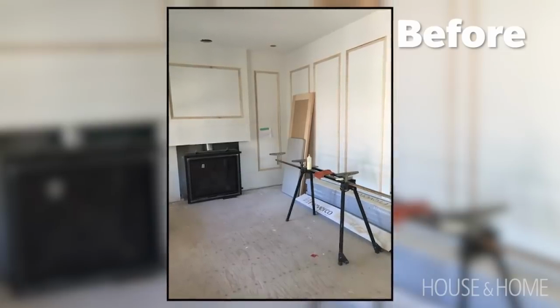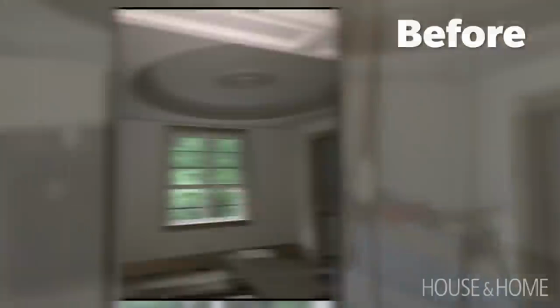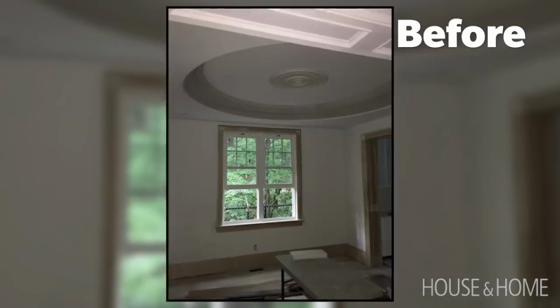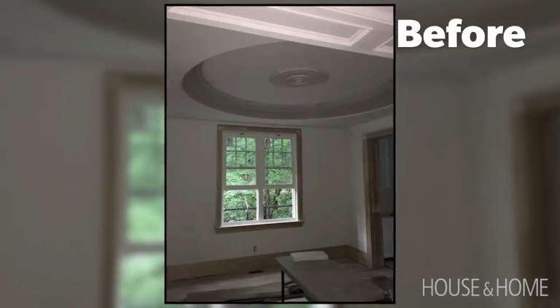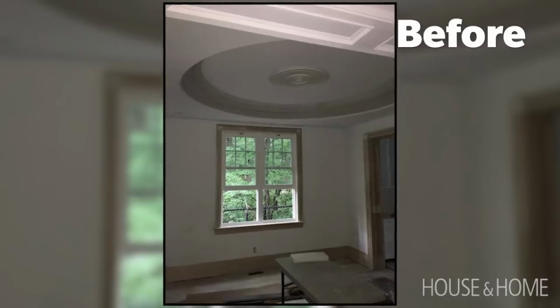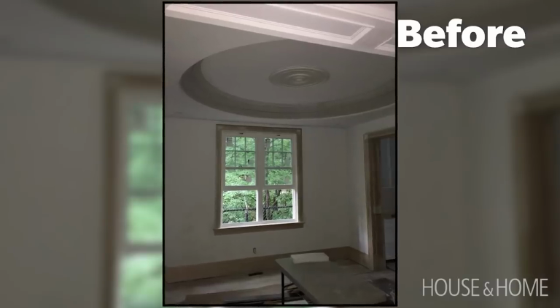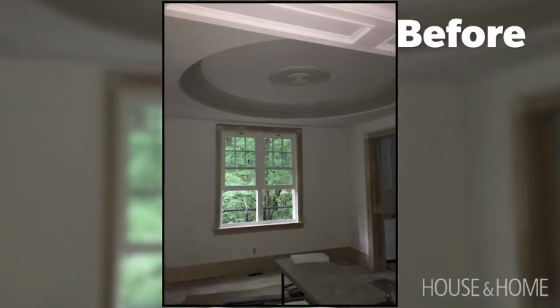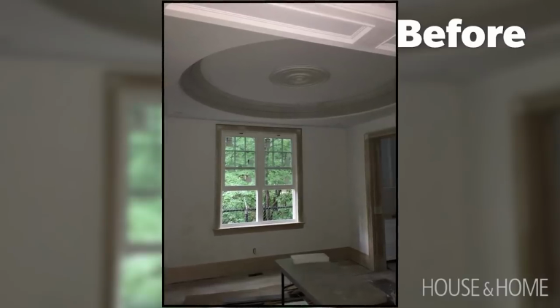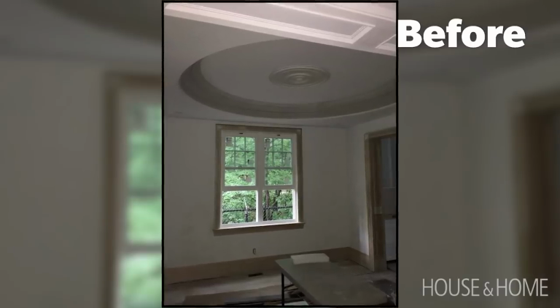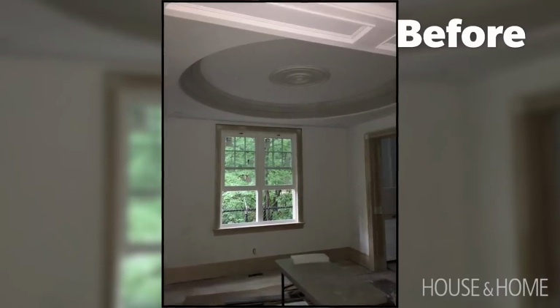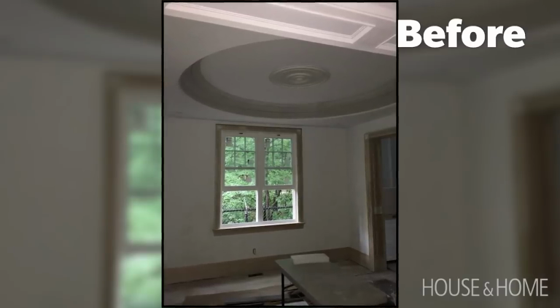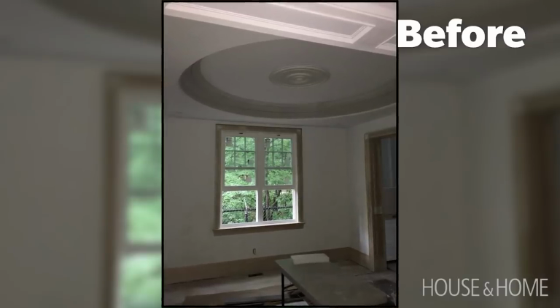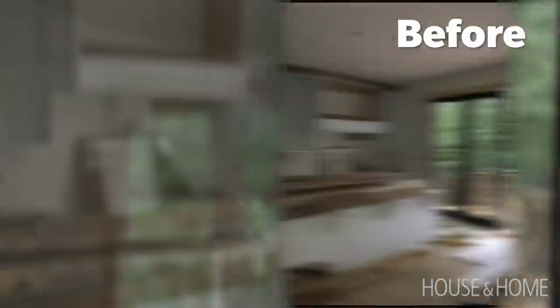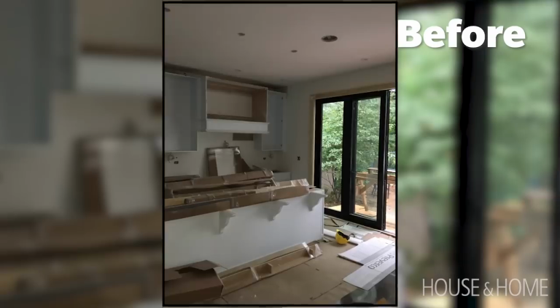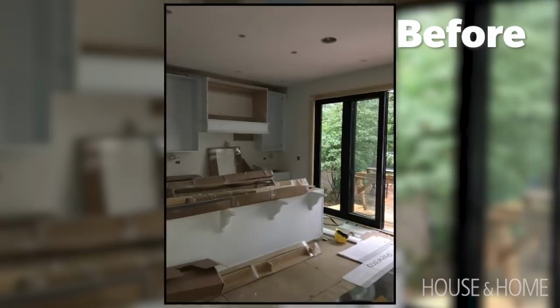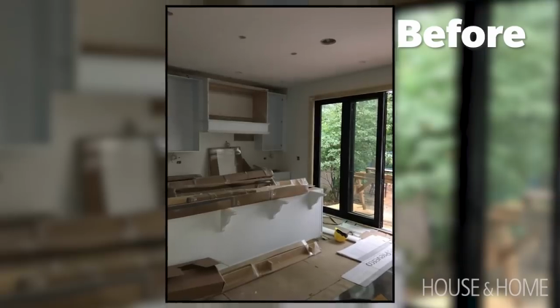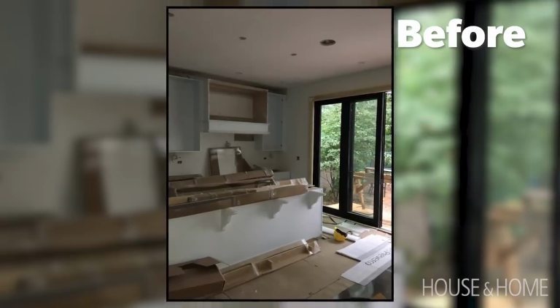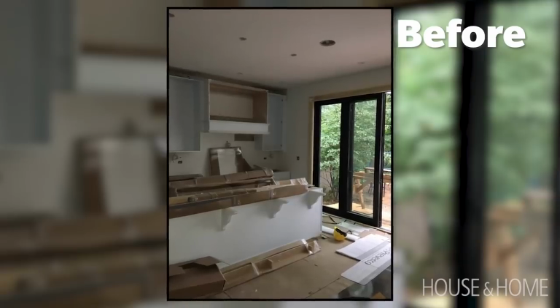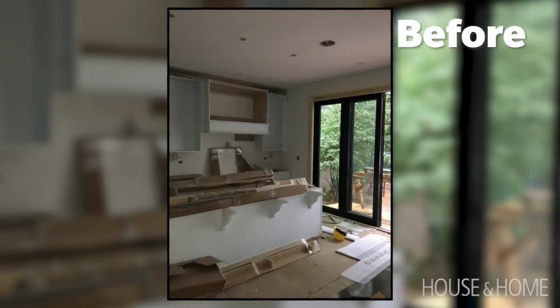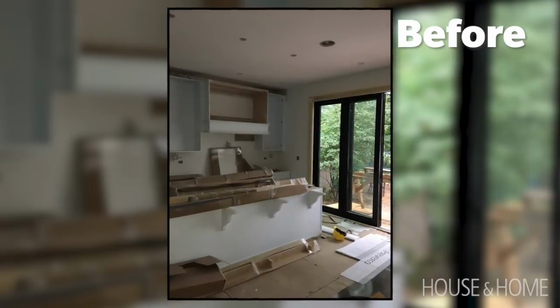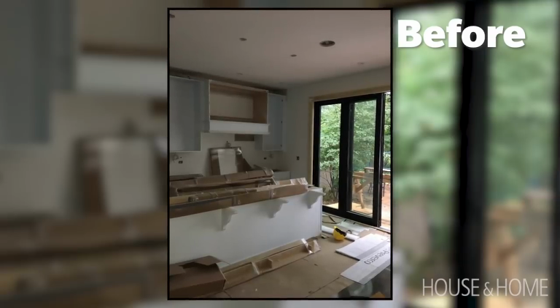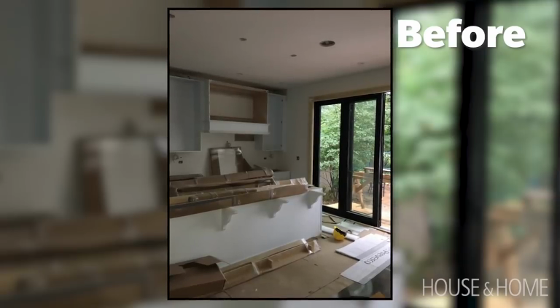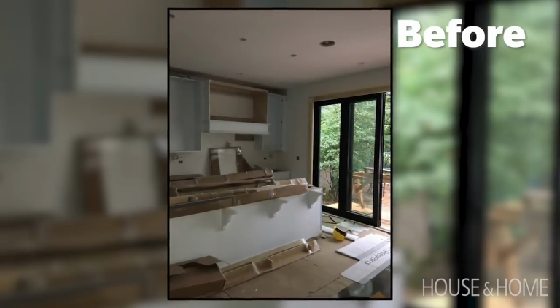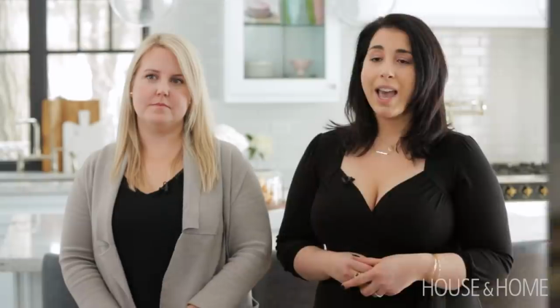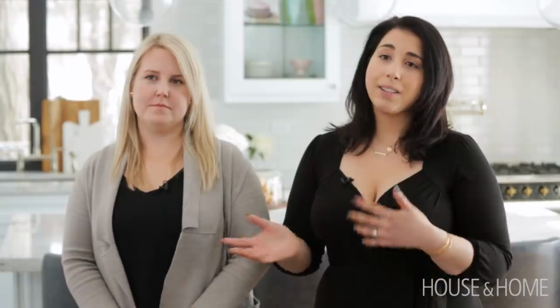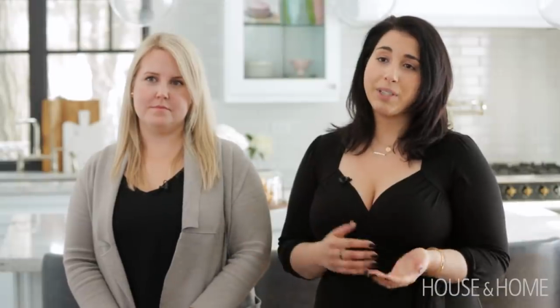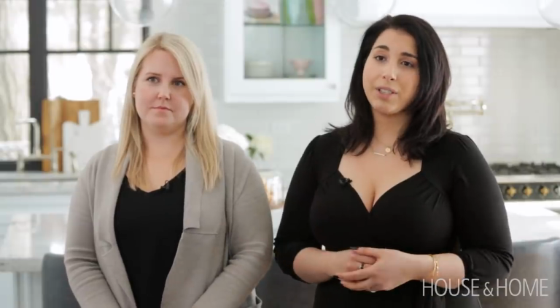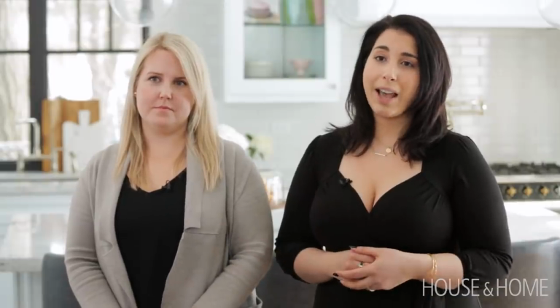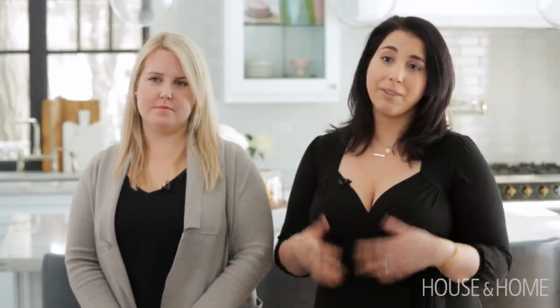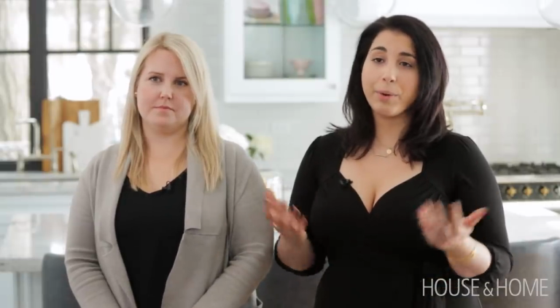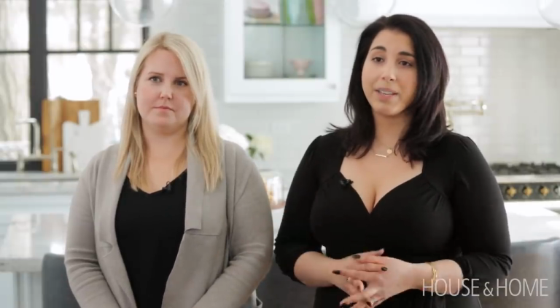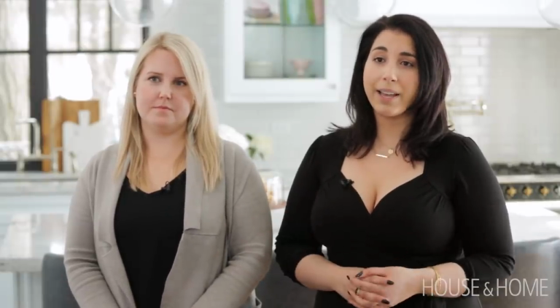The homeowner had a huge part in terms of directing the overall aesthetic of the space. There are a lot of vintage pieces in this home that we had restored and recovered, and then some new additions that helped bring the whole space to life.